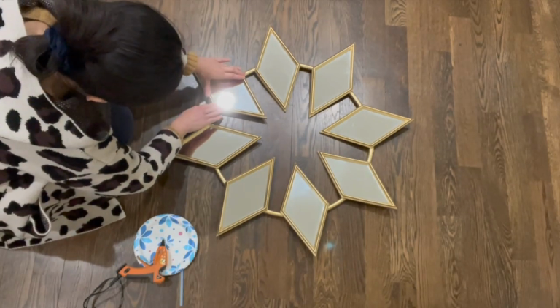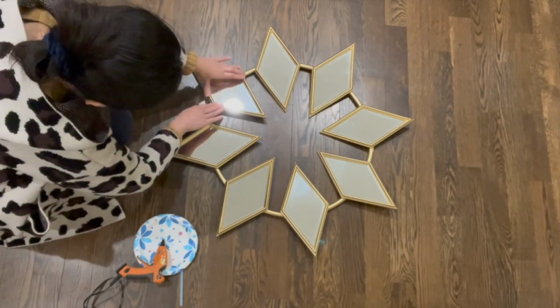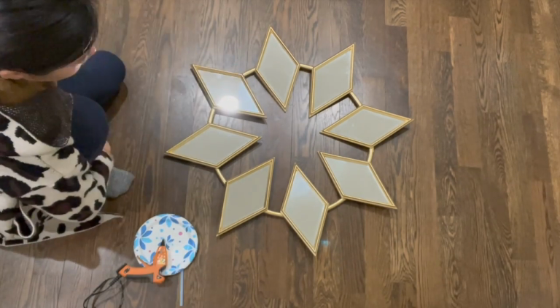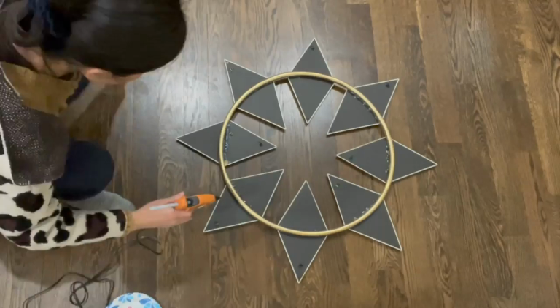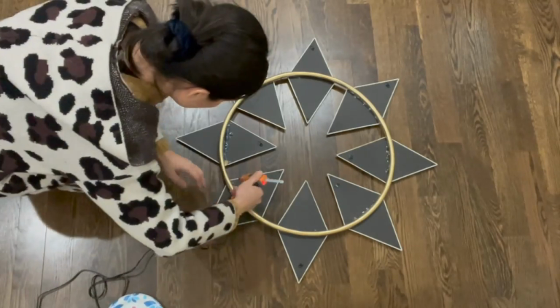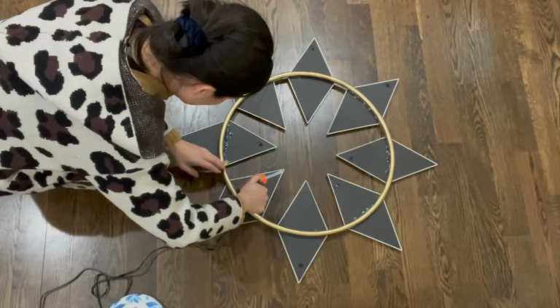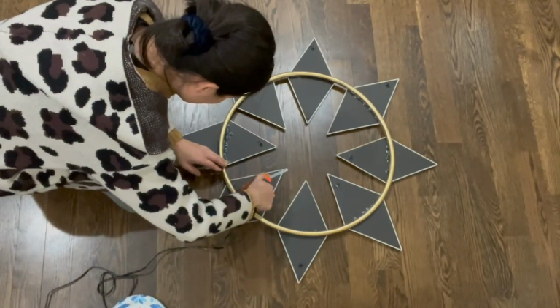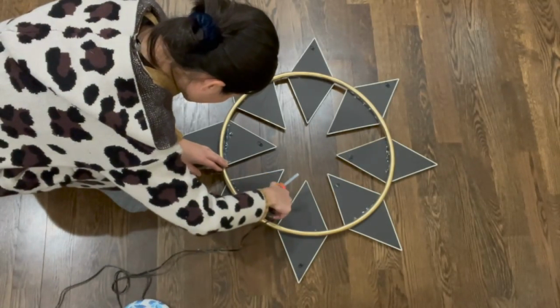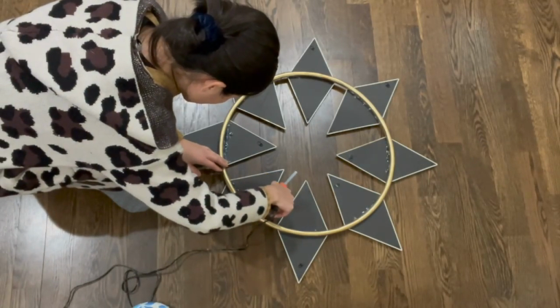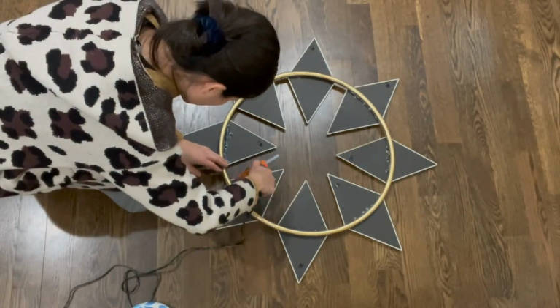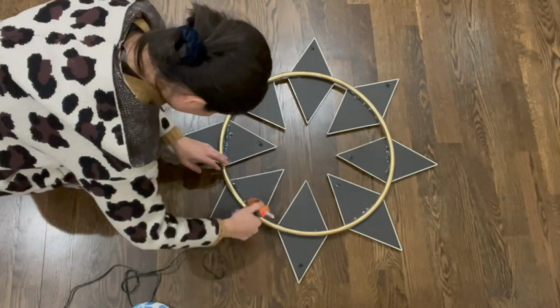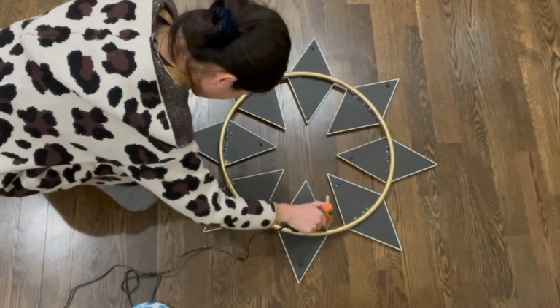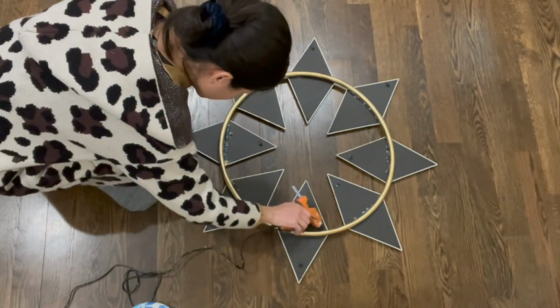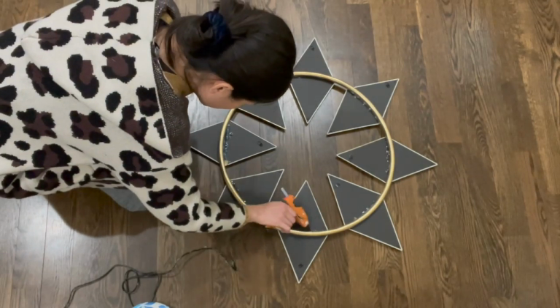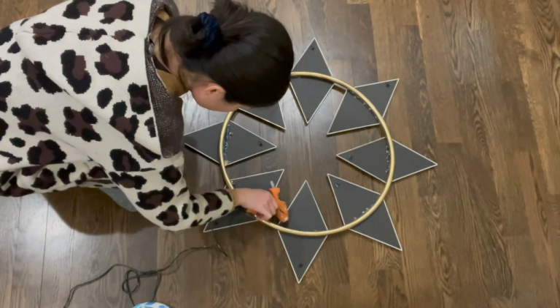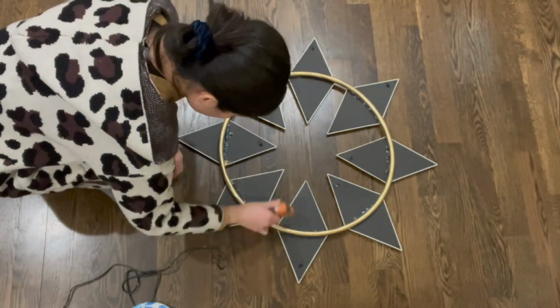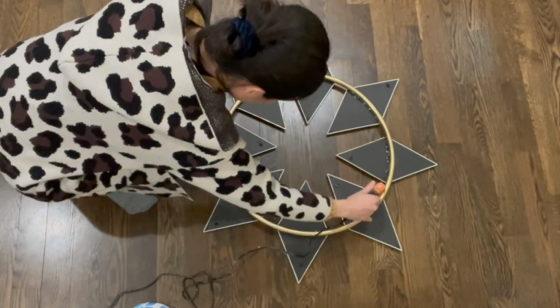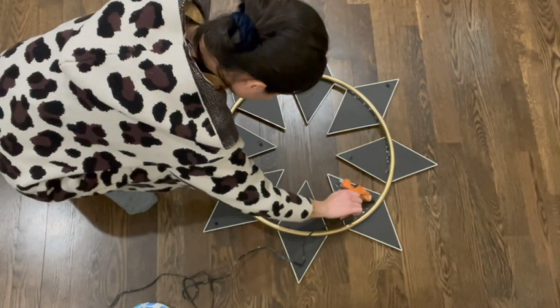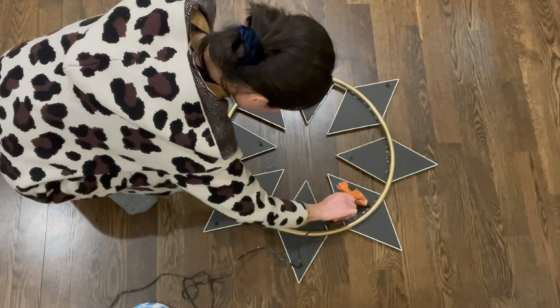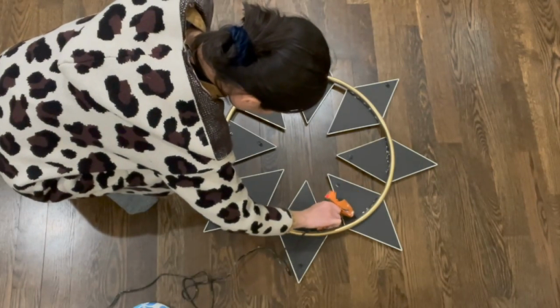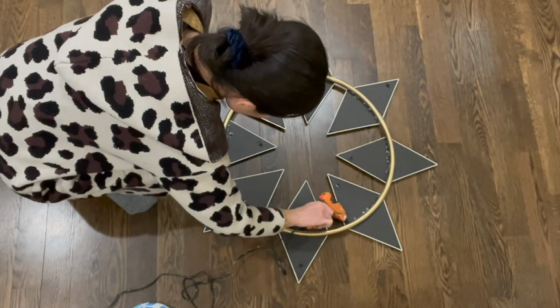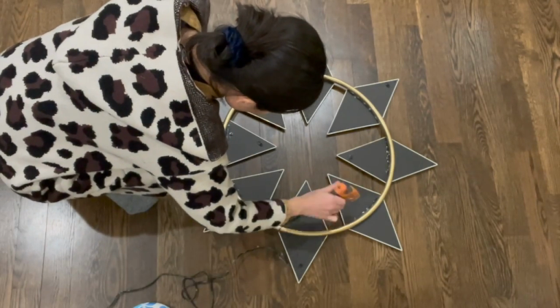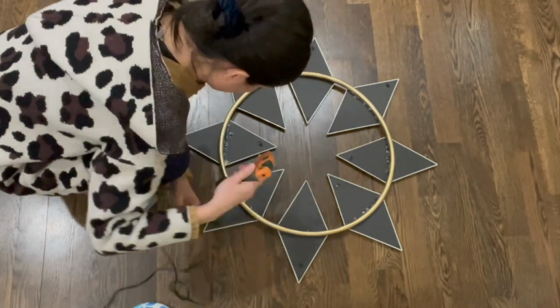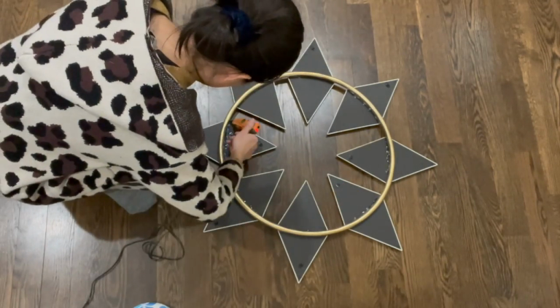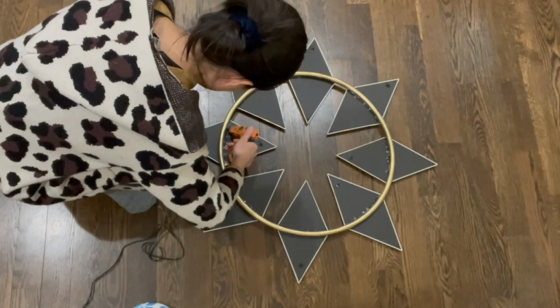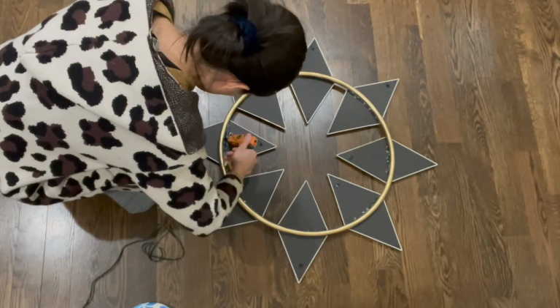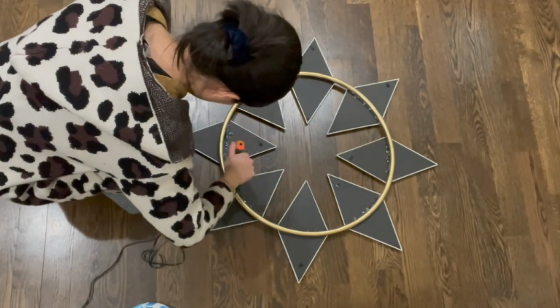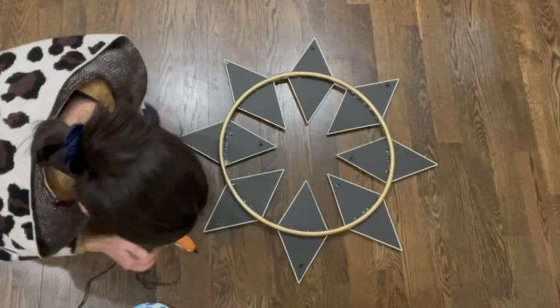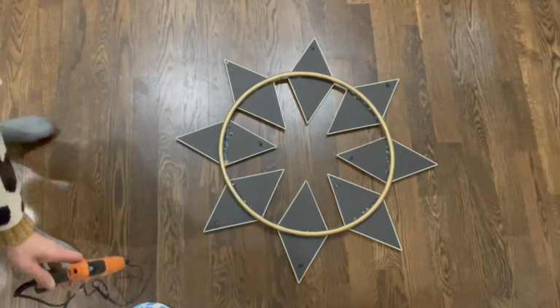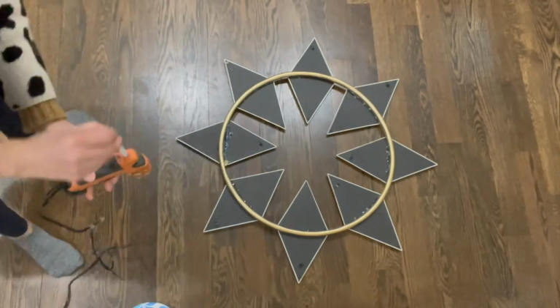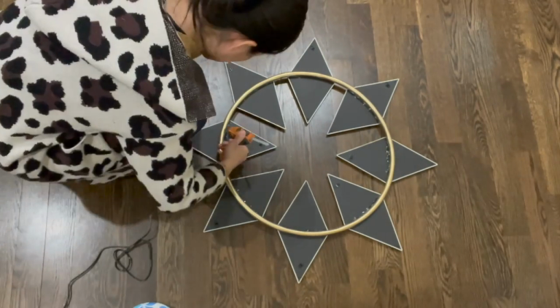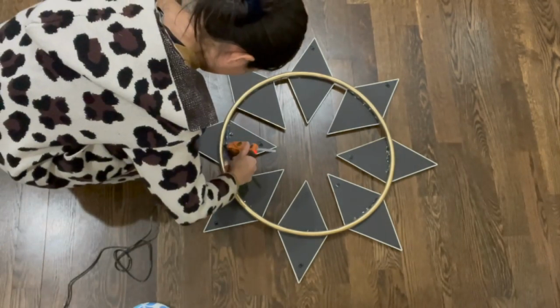Once I finished gluing the mirrors on the front, I also used extra glue on the back to make sure those mirrors are firmly attached on the hula hoop.